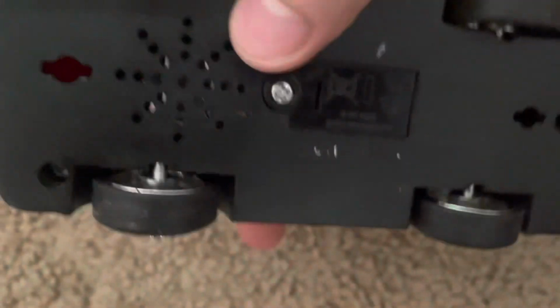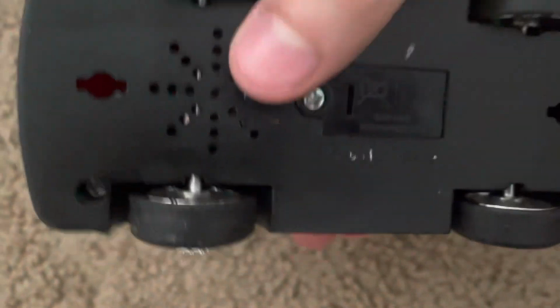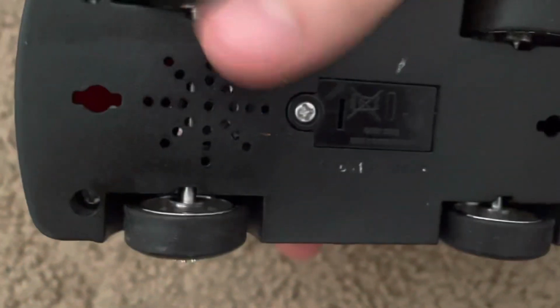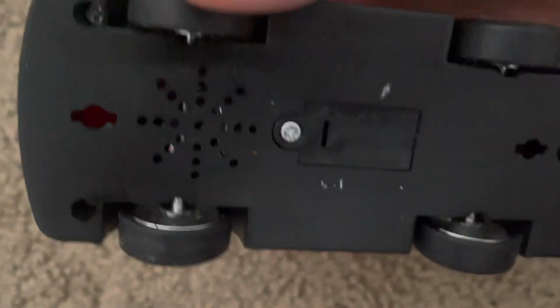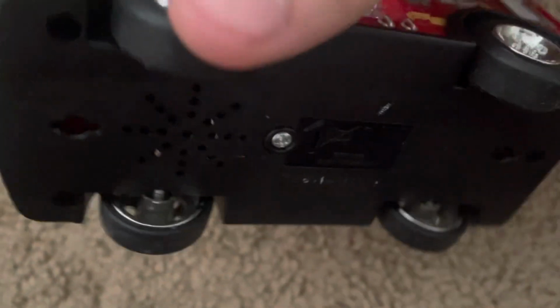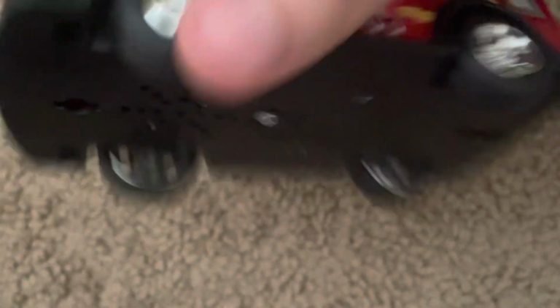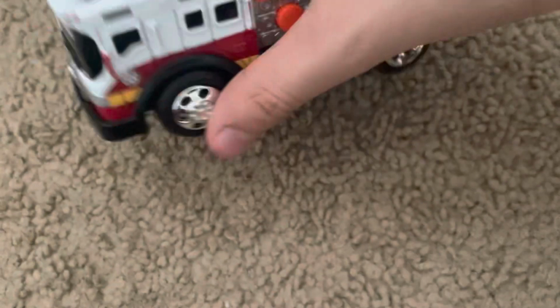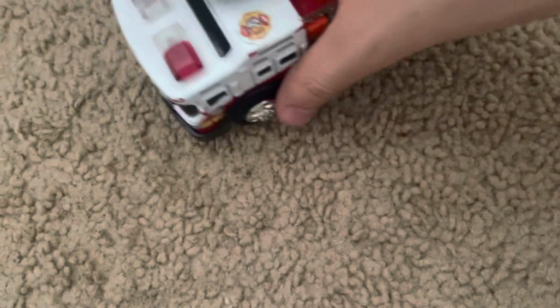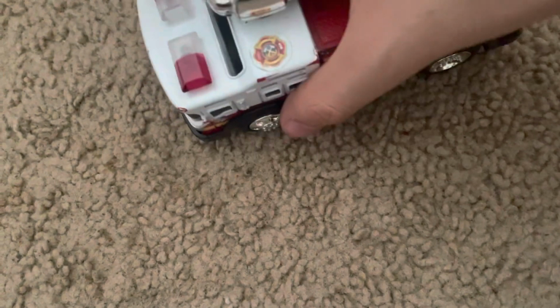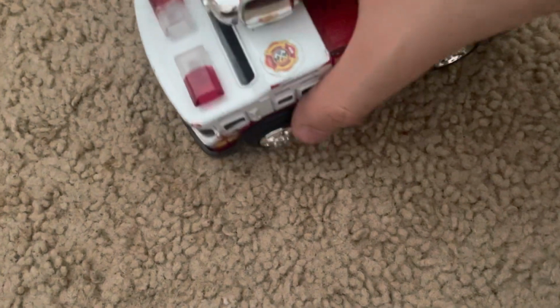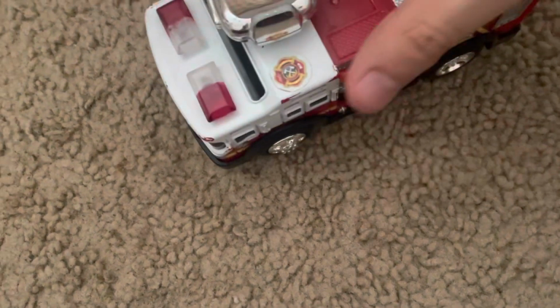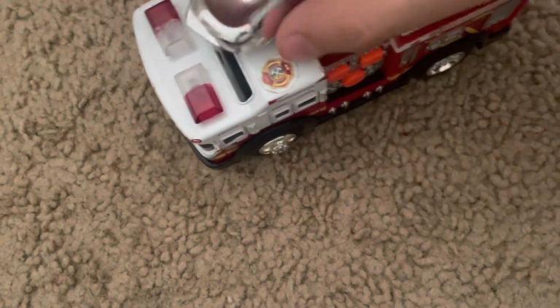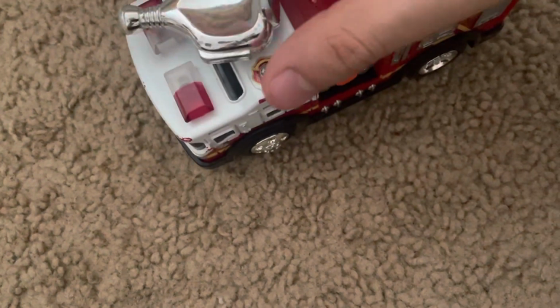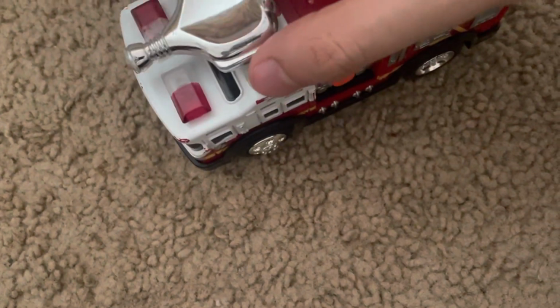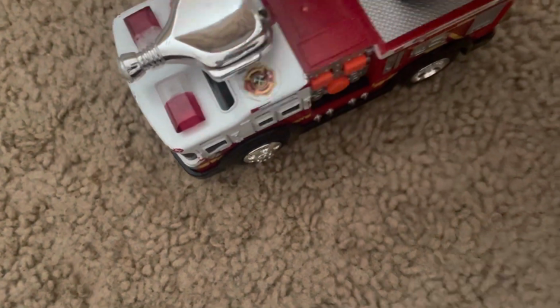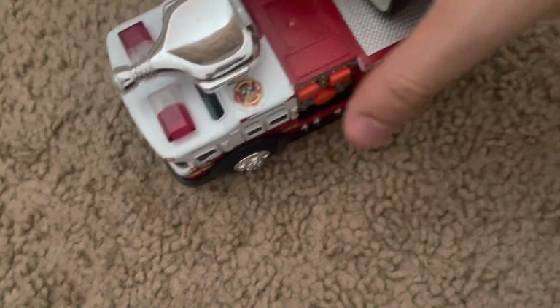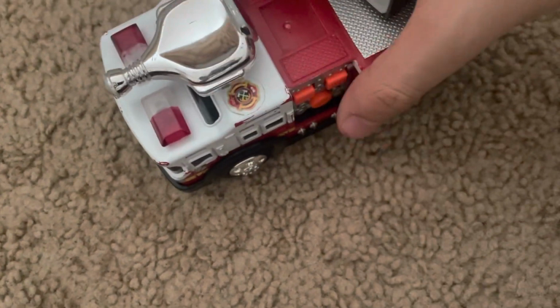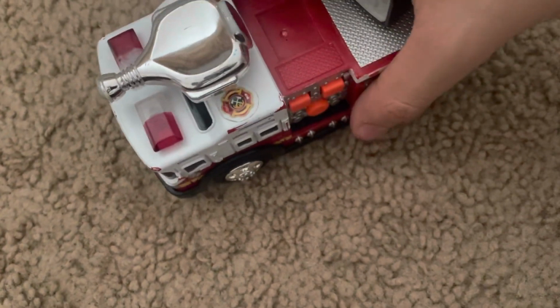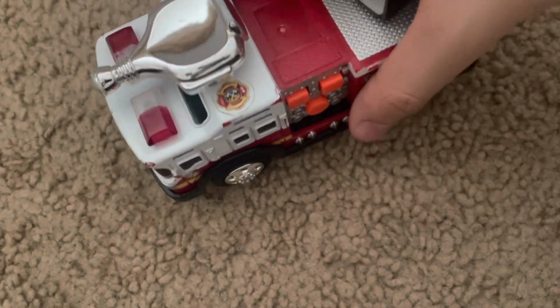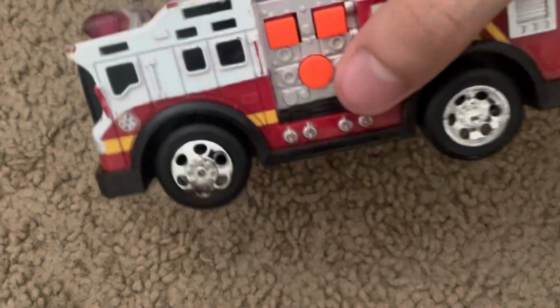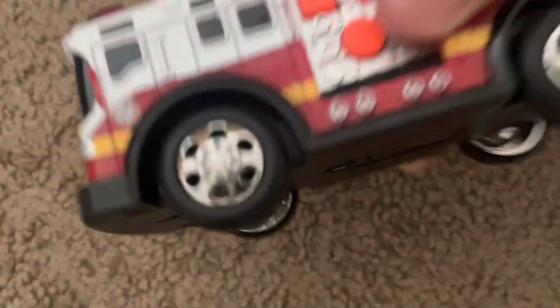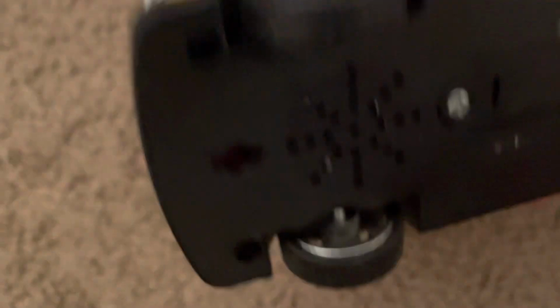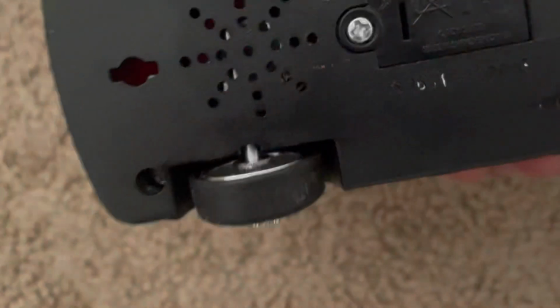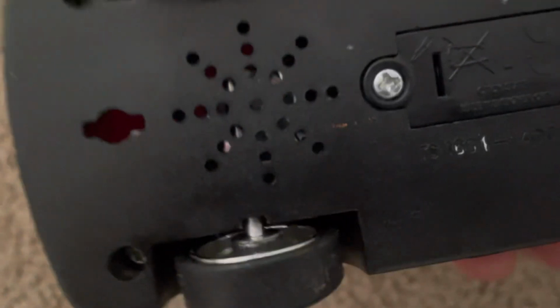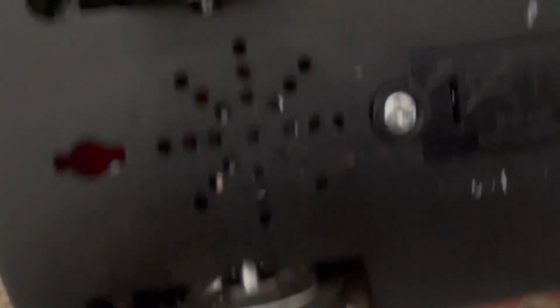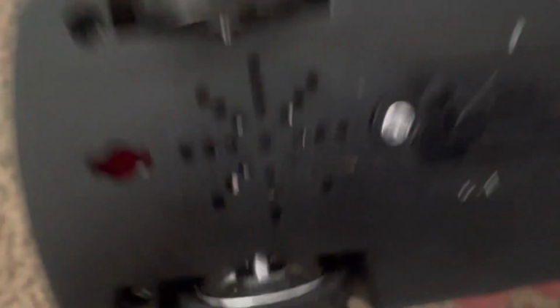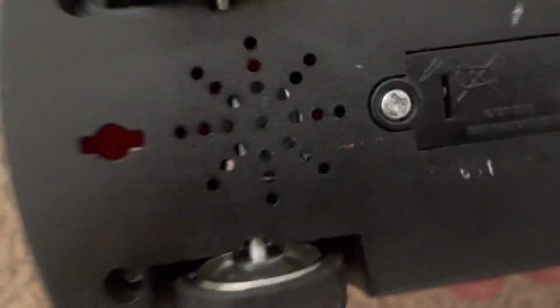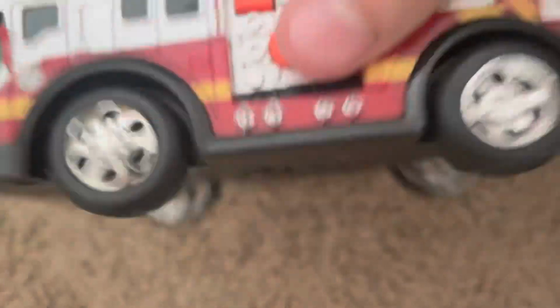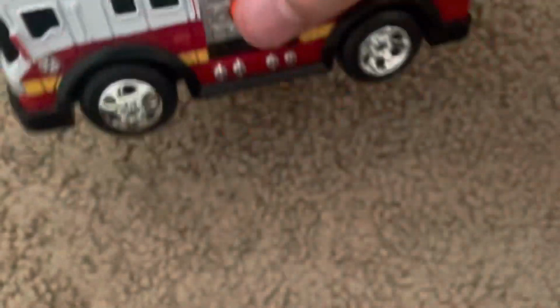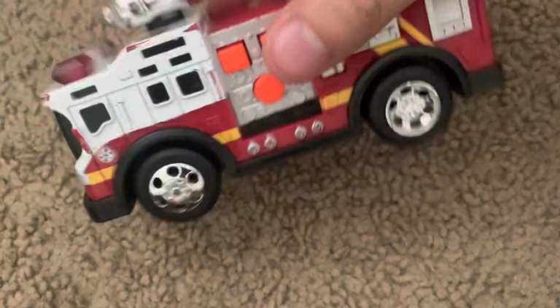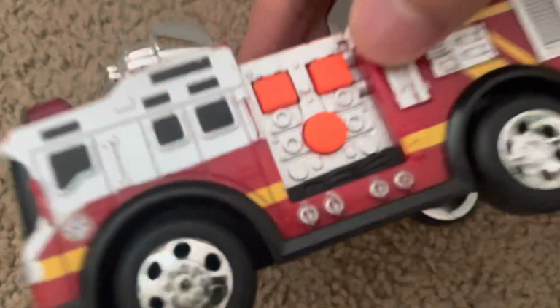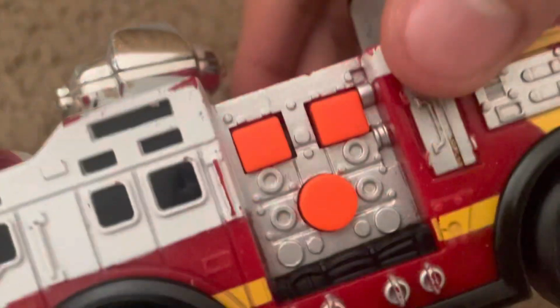I had to replace the speaker — it was really muffled but it still worked. It was pretty quiet. I replaced it with a good, clear speaker. Here are the buttons.